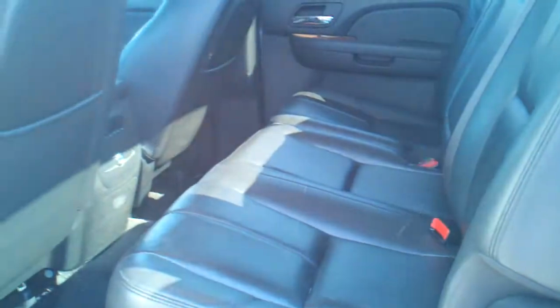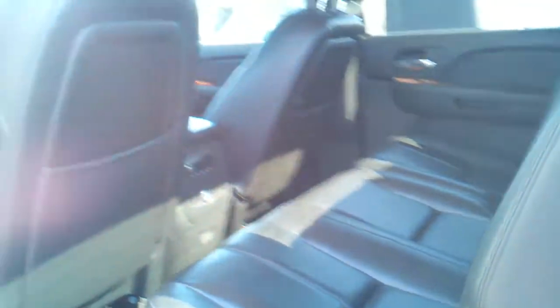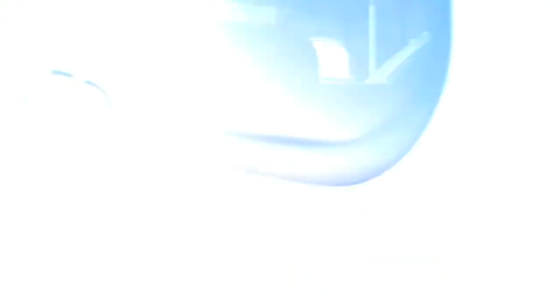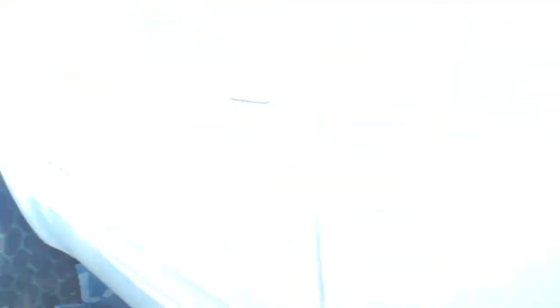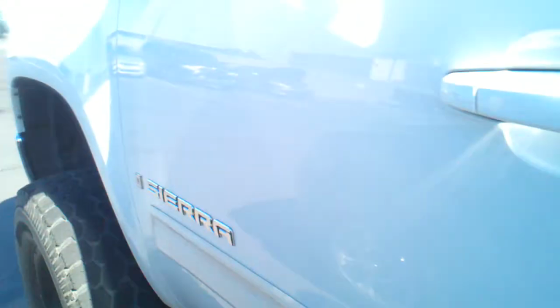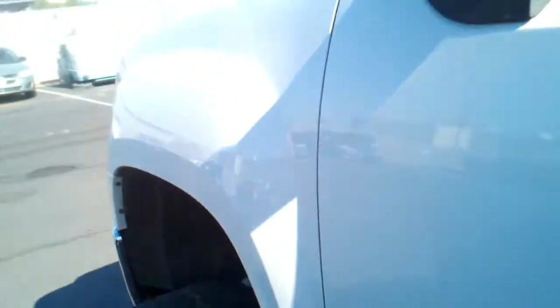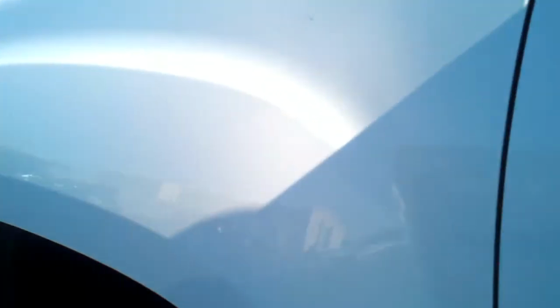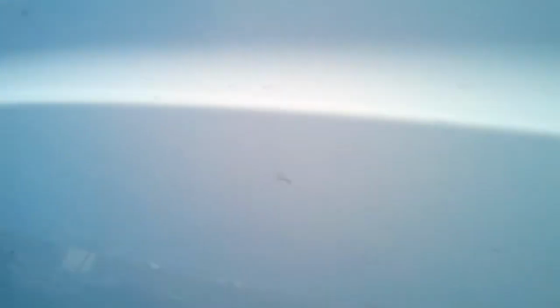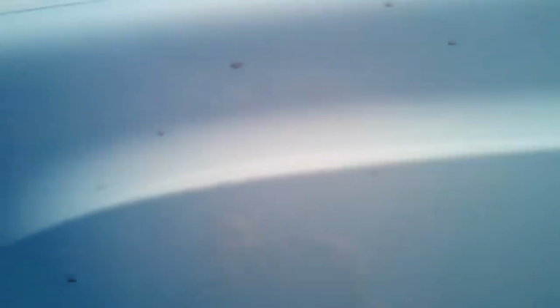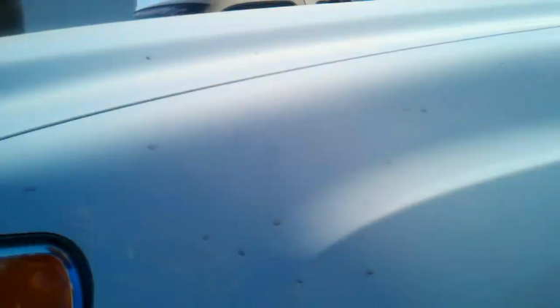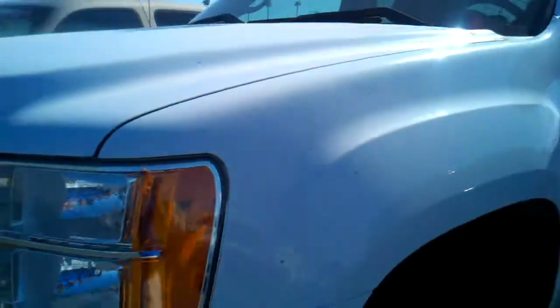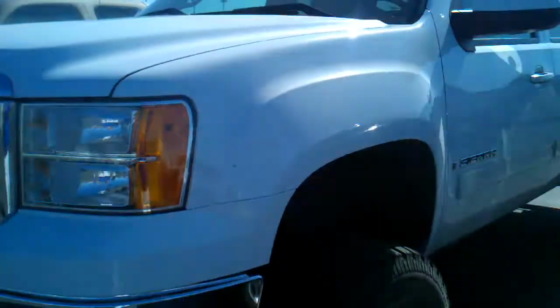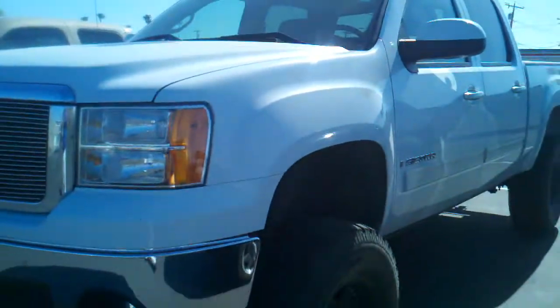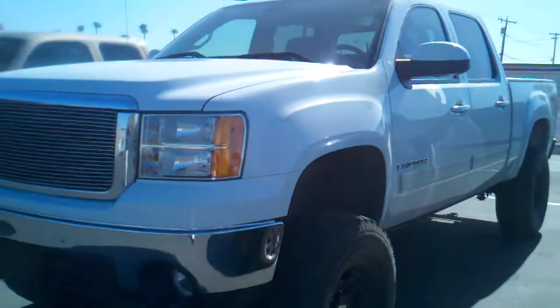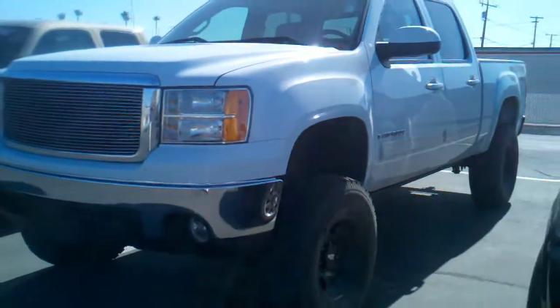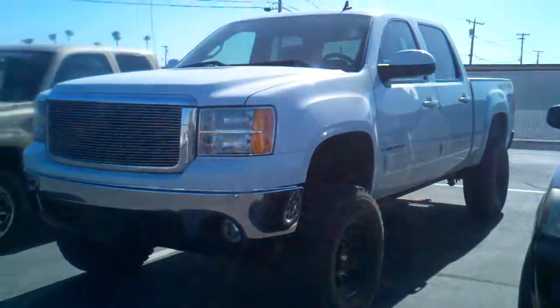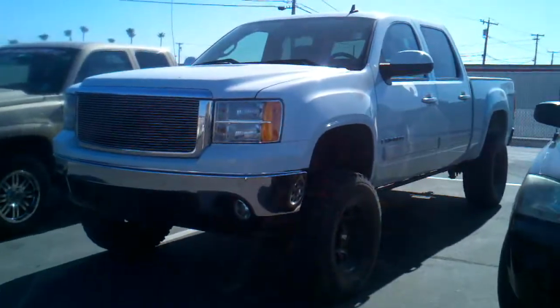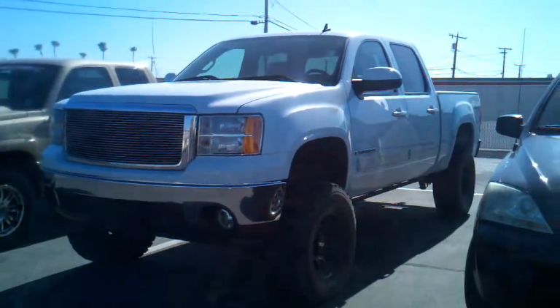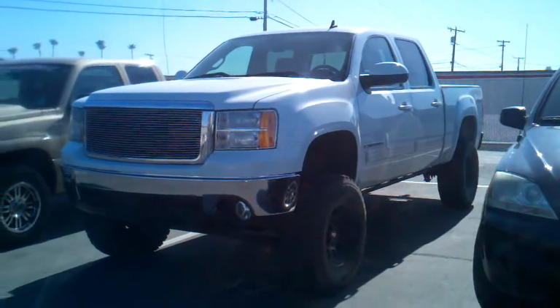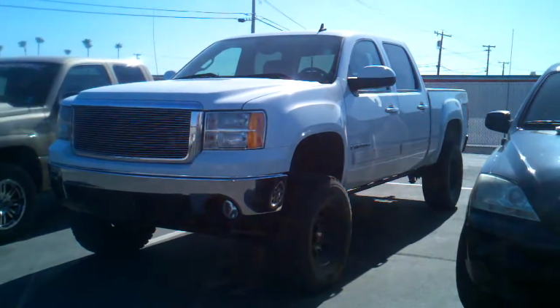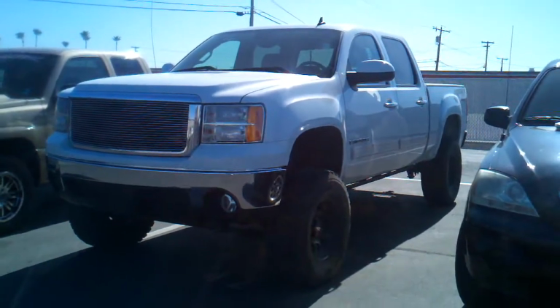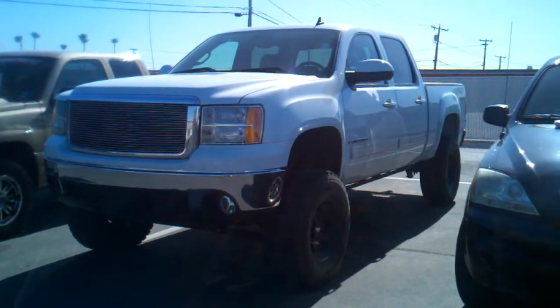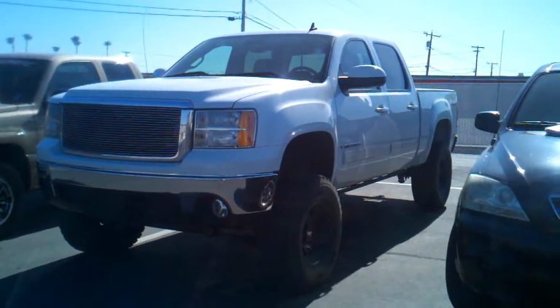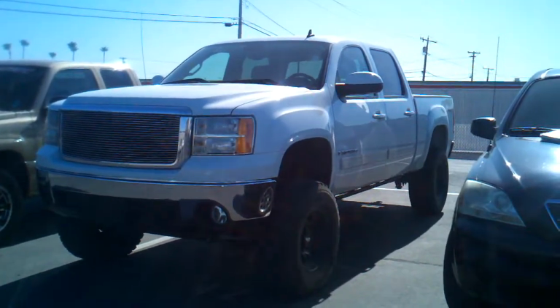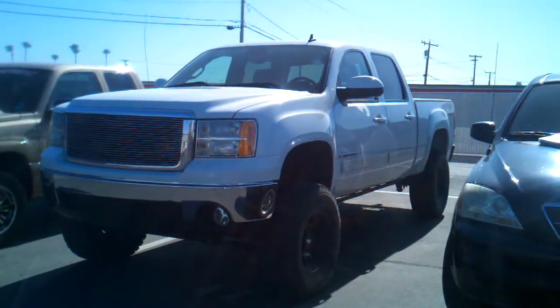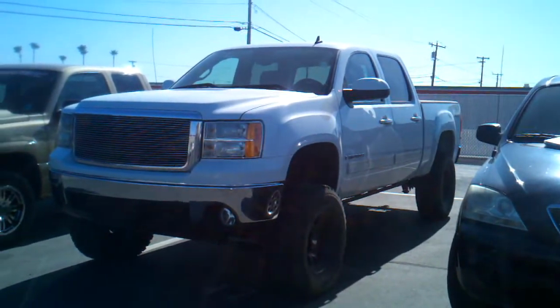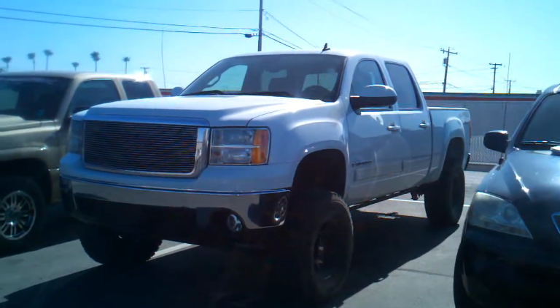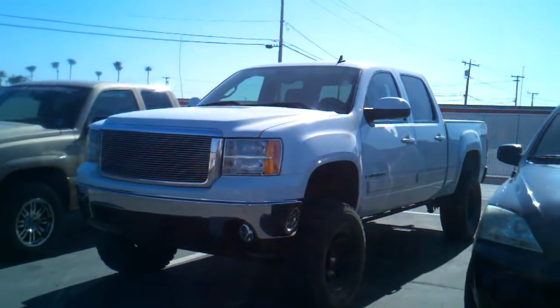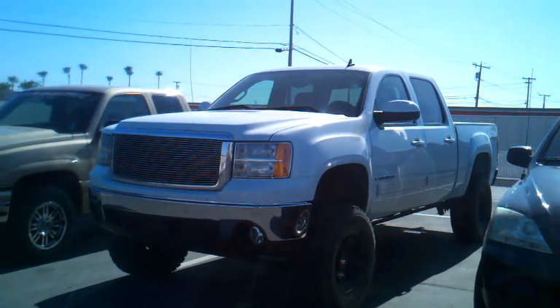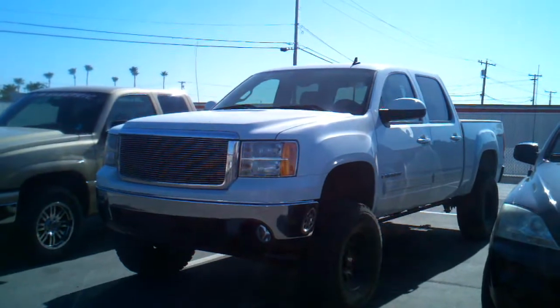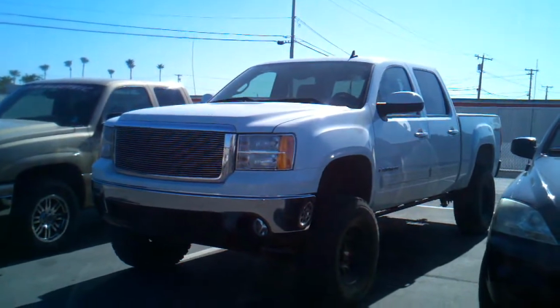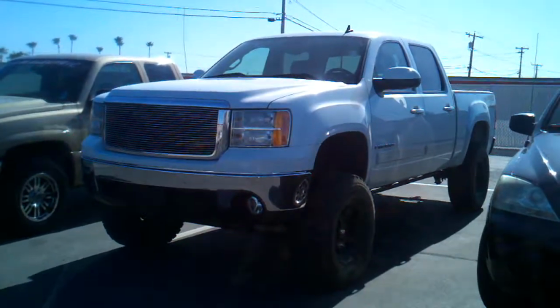Good looking truck. Let's see it from this side — nice lift to it, ready to go. Give me a call, my number is 928-581-4633. That's the Shrek hotline.